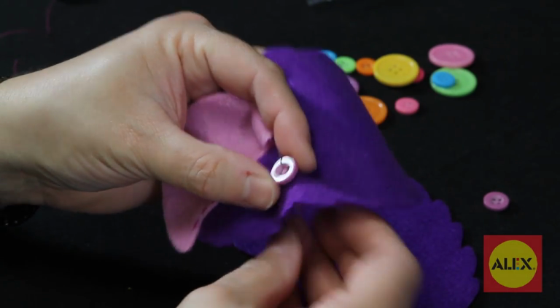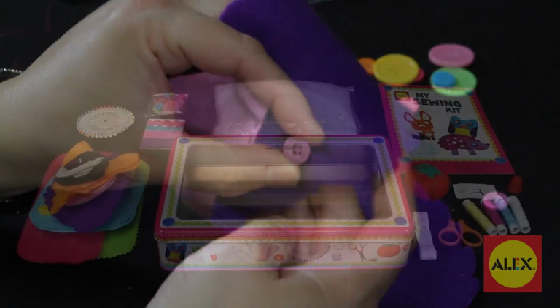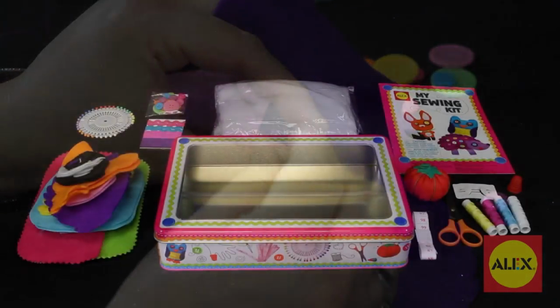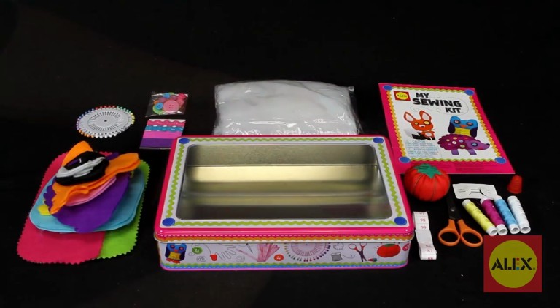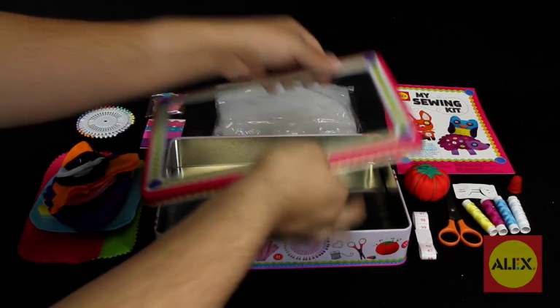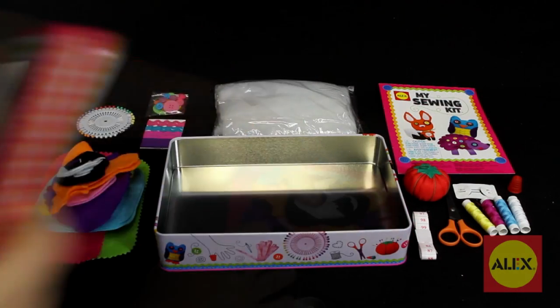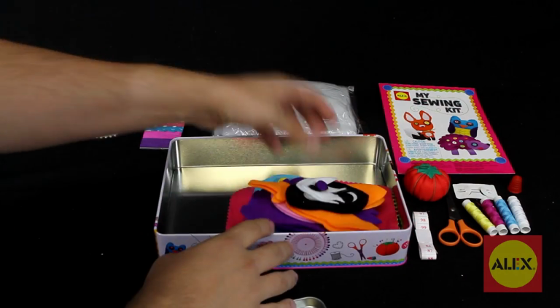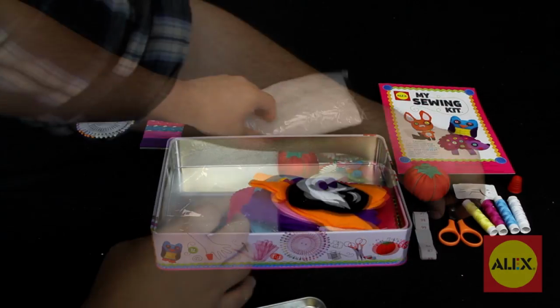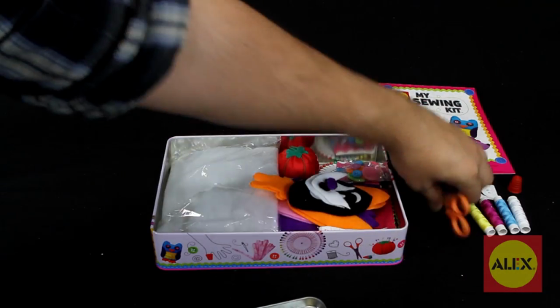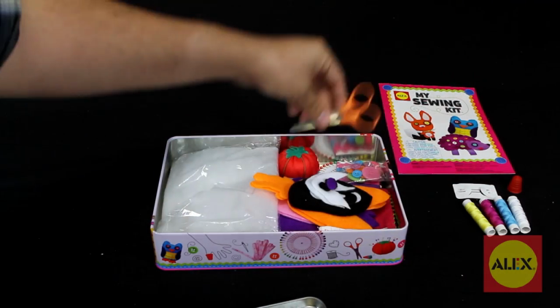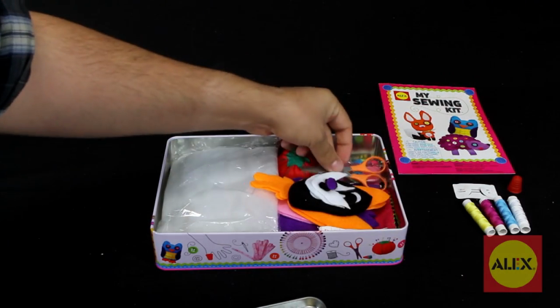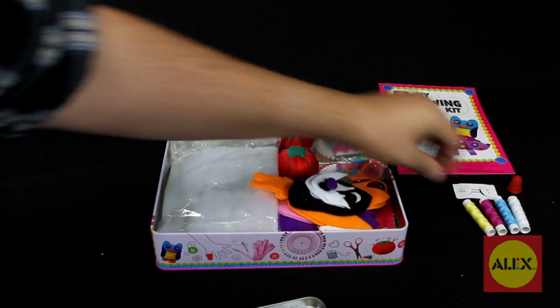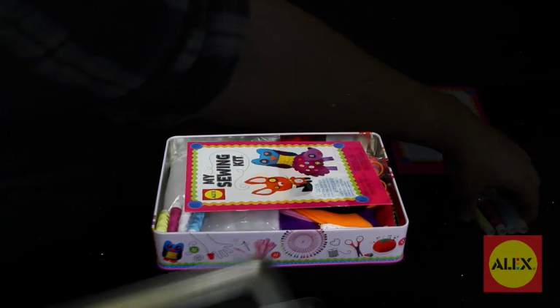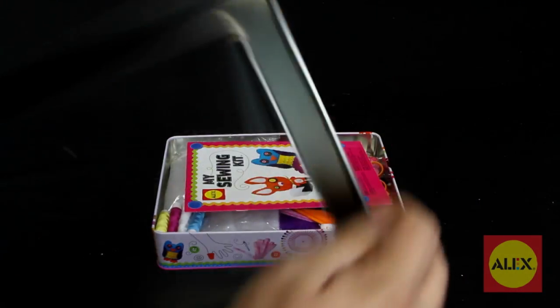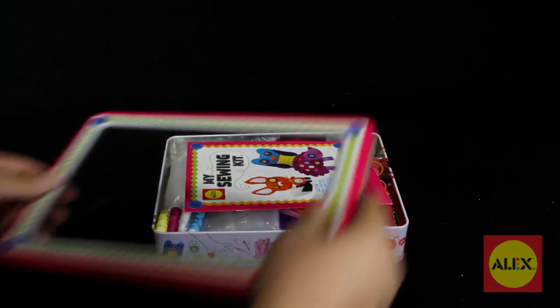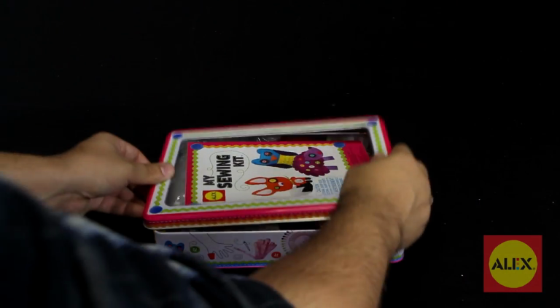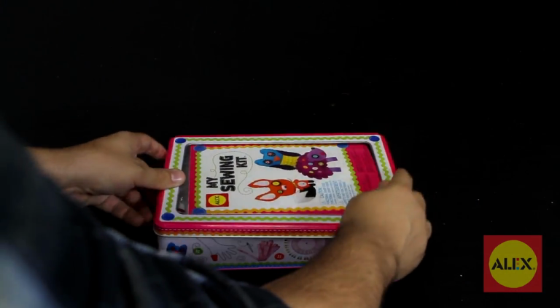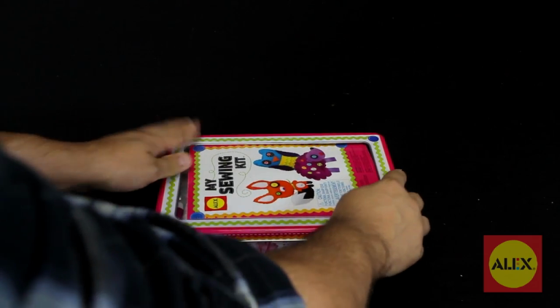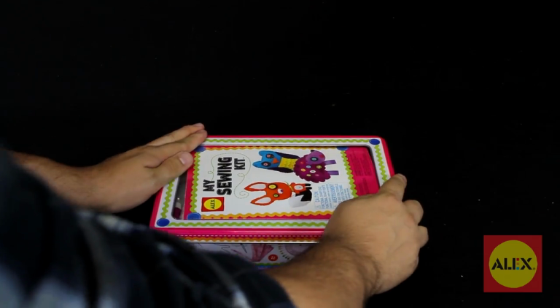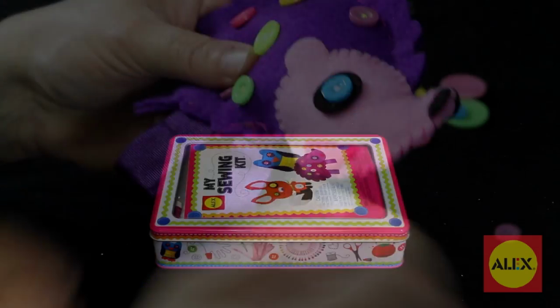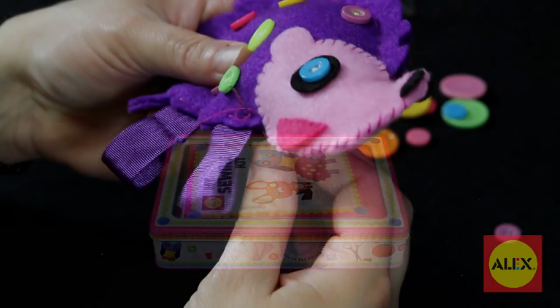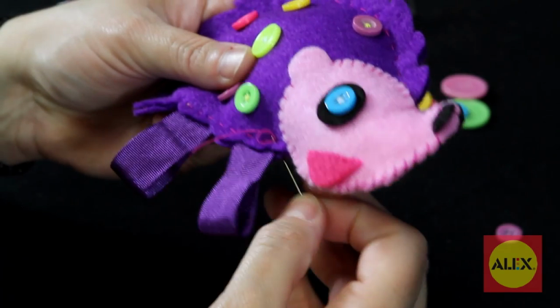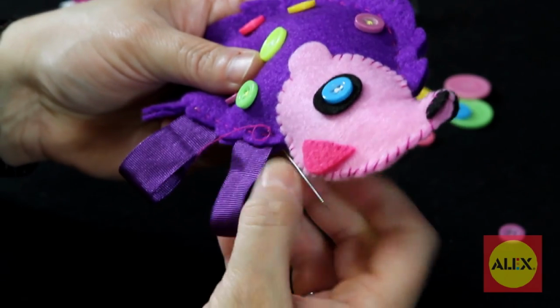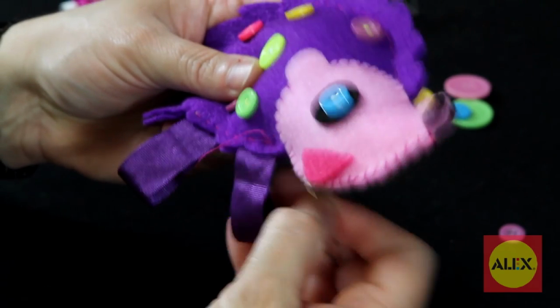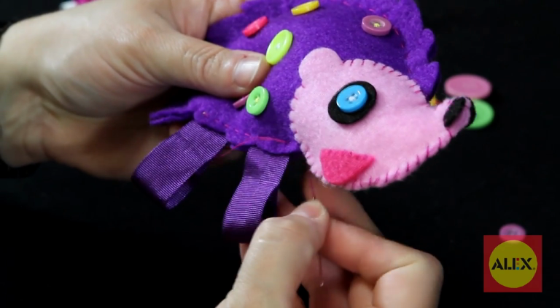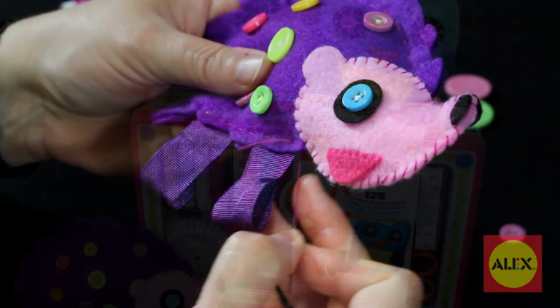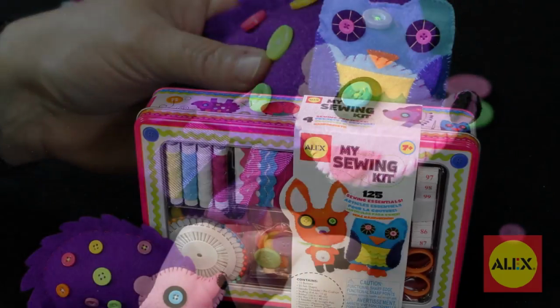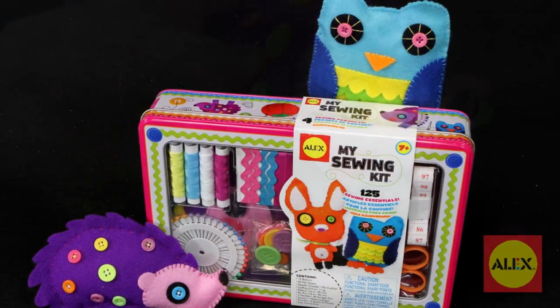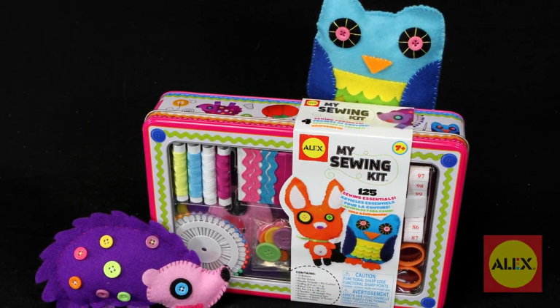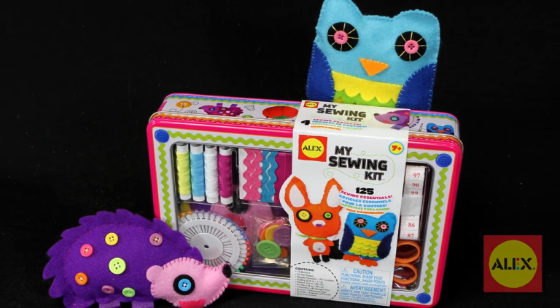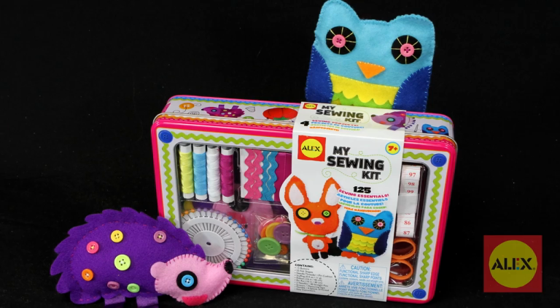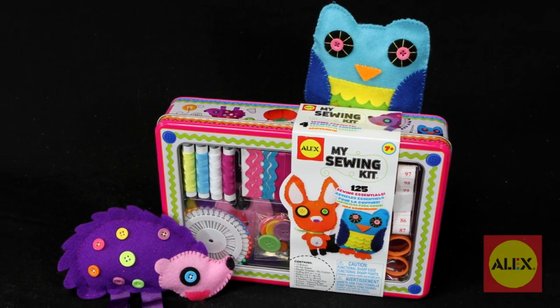It's easy to bring the My Sewing Kit on the go. Everything goes back neatly into the collectible tin for easy cleanup and storage. Learning a new skill that will last a lifetime is now made easy with My Sewing Kit. This kit is recommended for ages 7 and up.